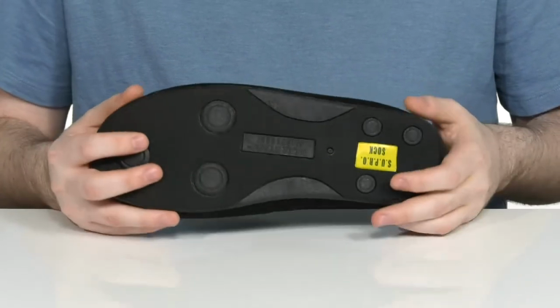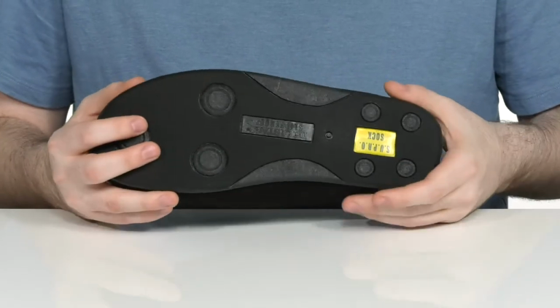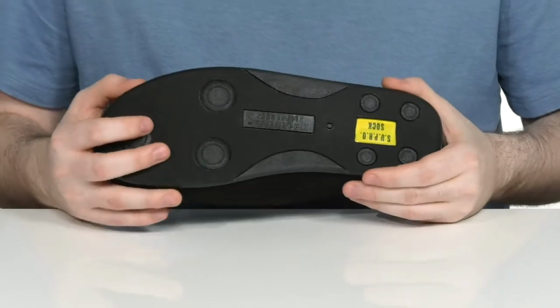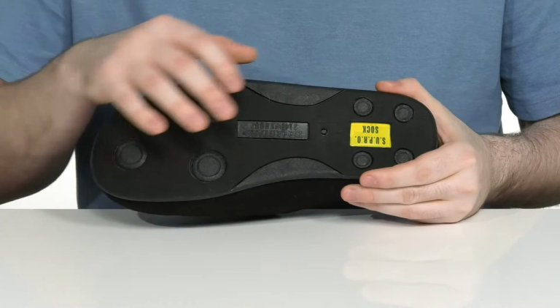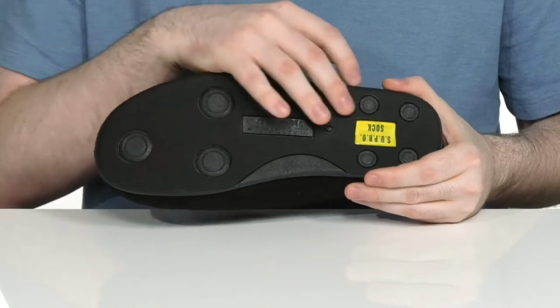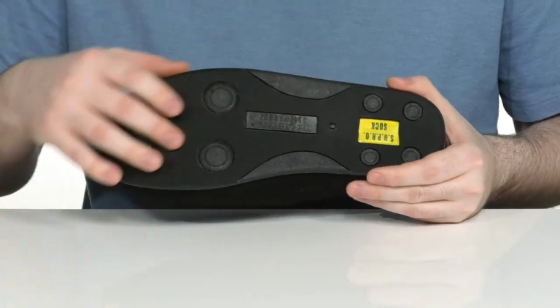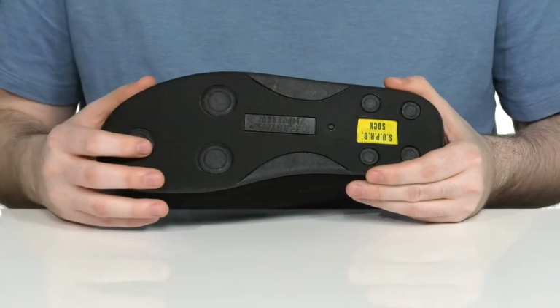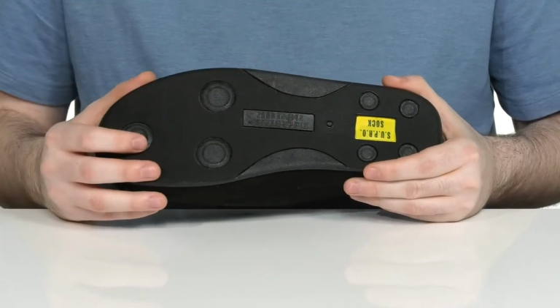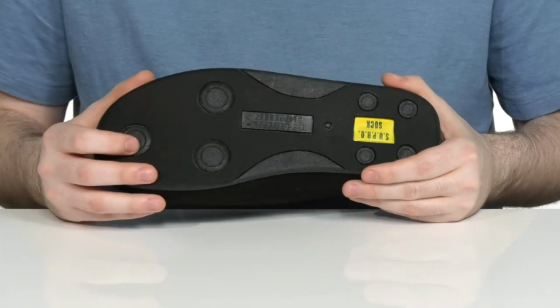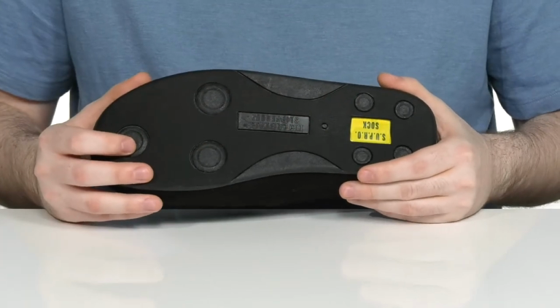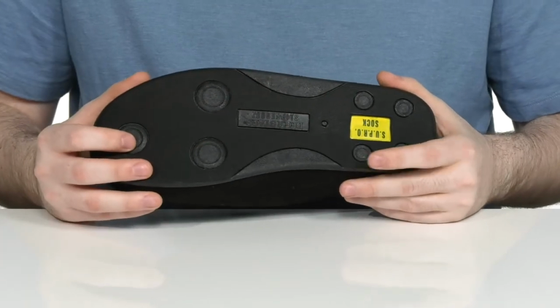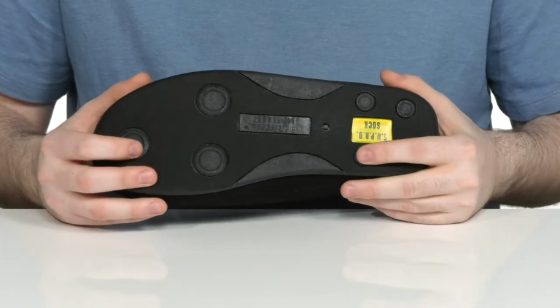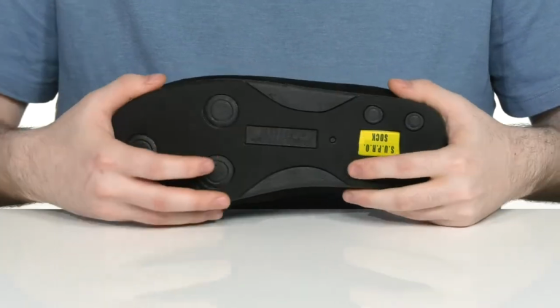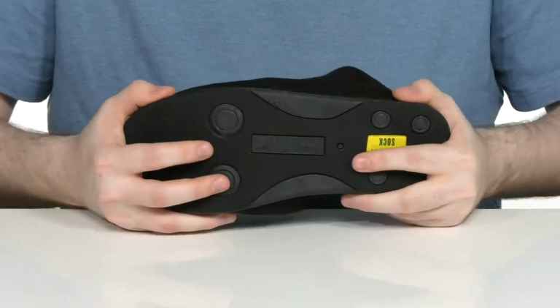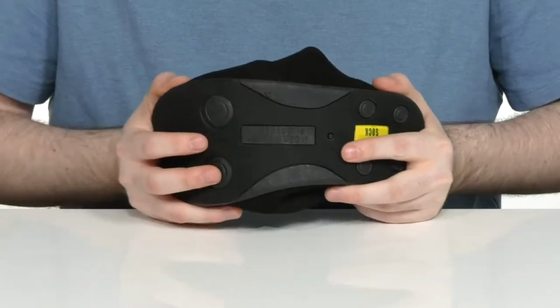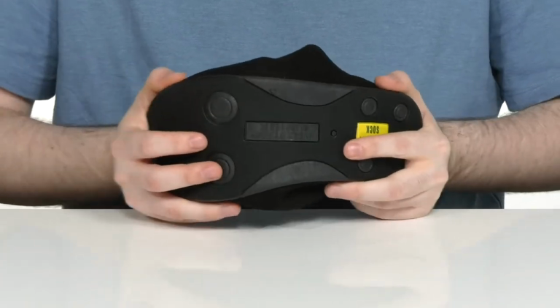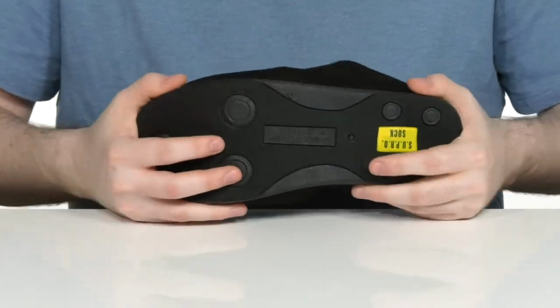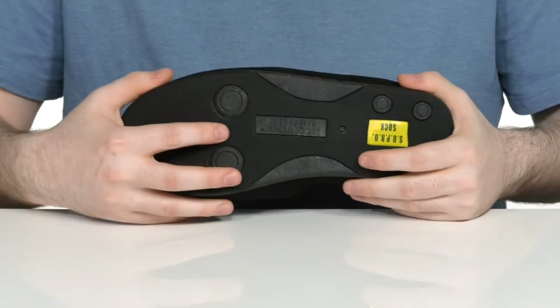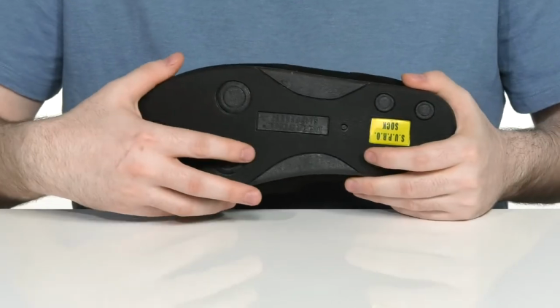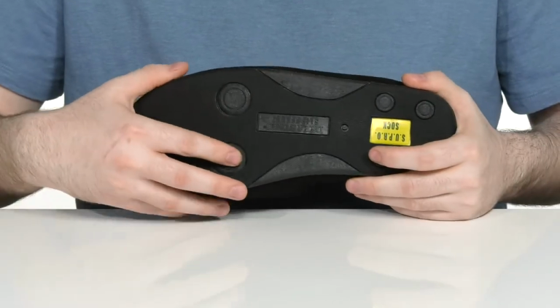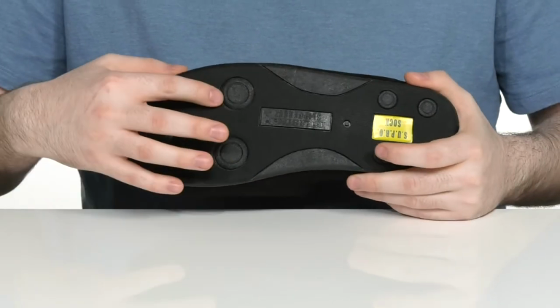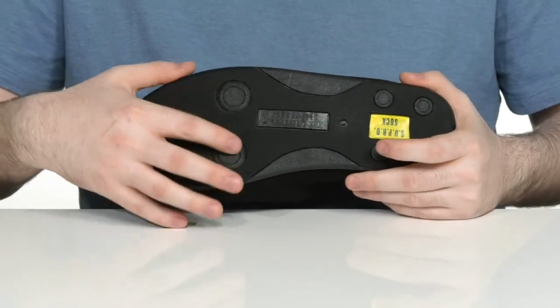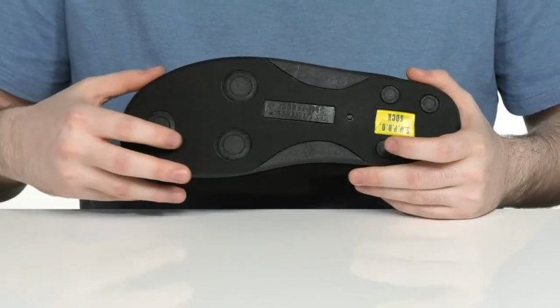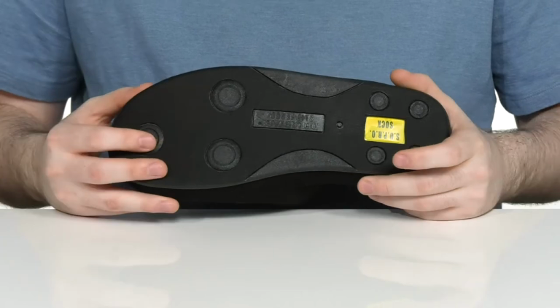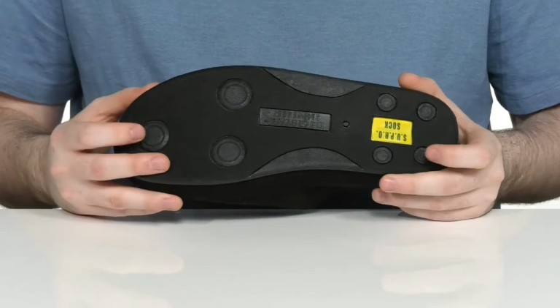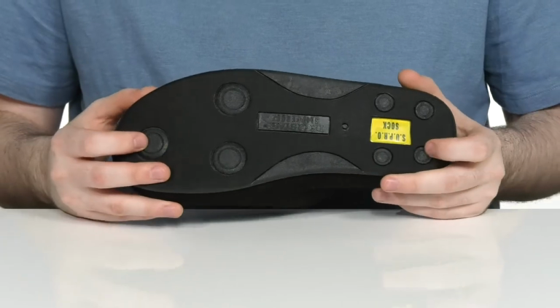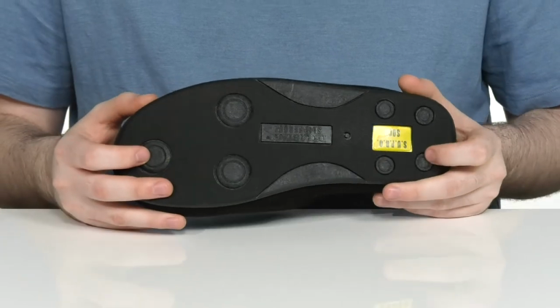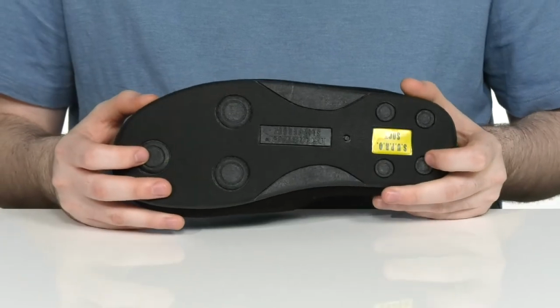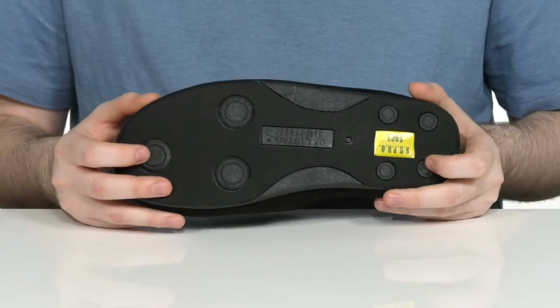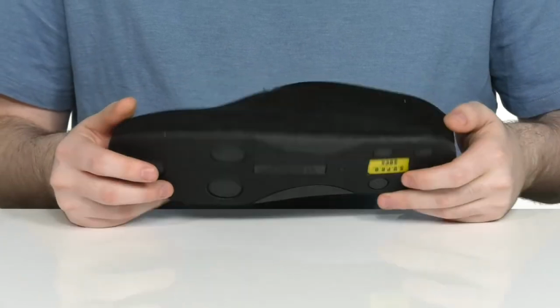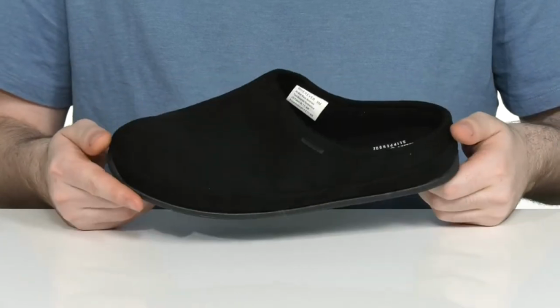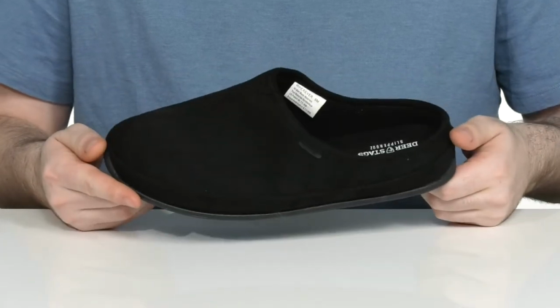Underneath it has the grippy synthetic and rubber outsole. It has lots of flex with all these durable pods giving you extra grip in places where you need them.